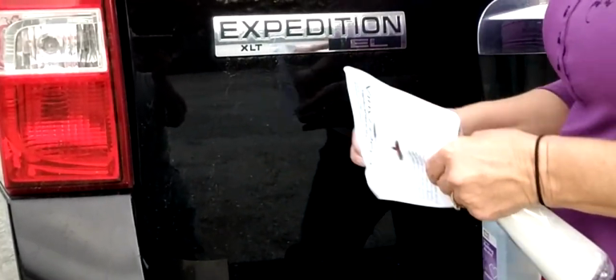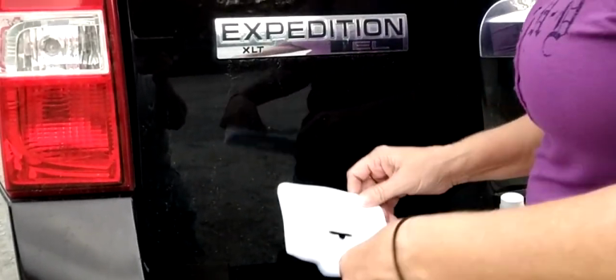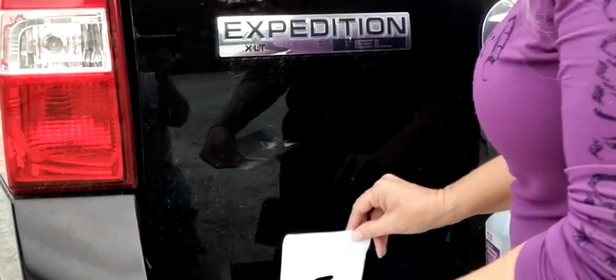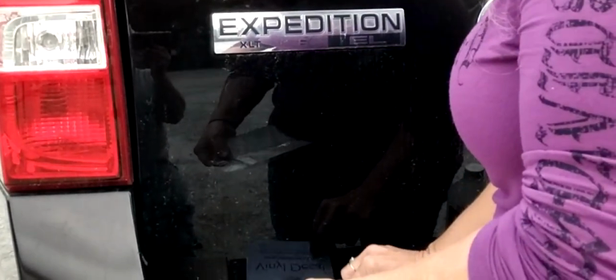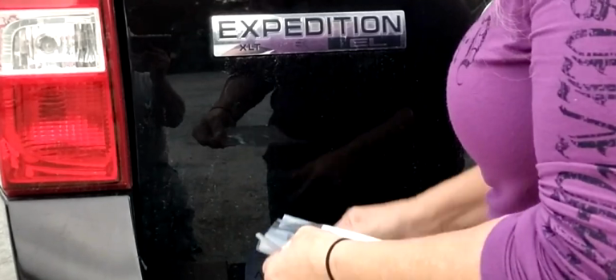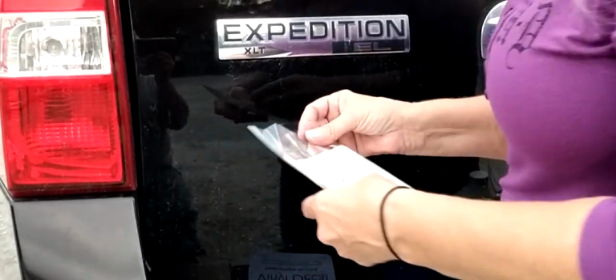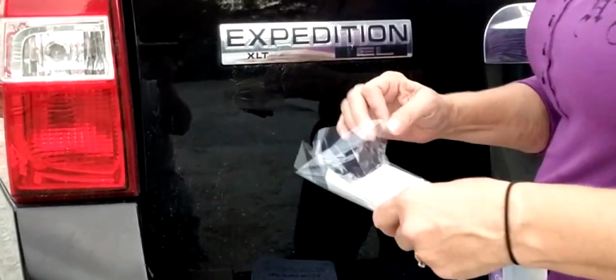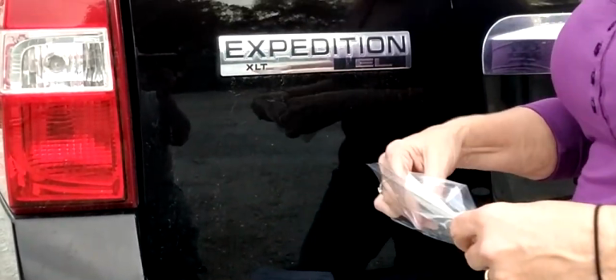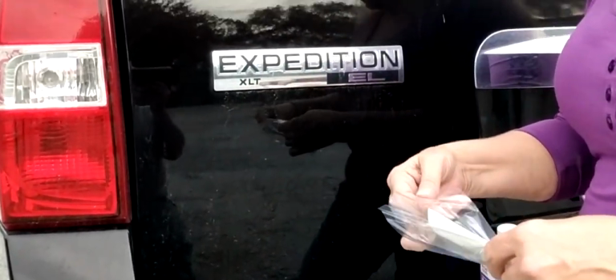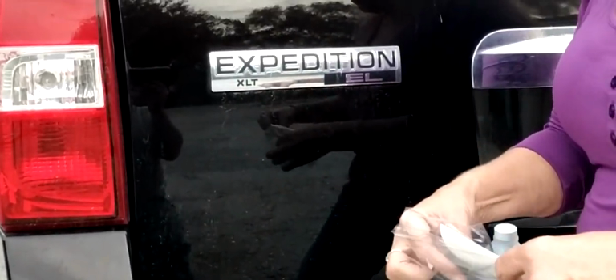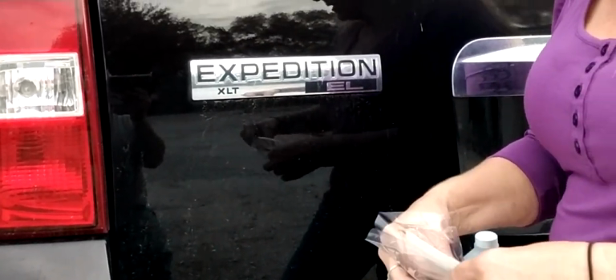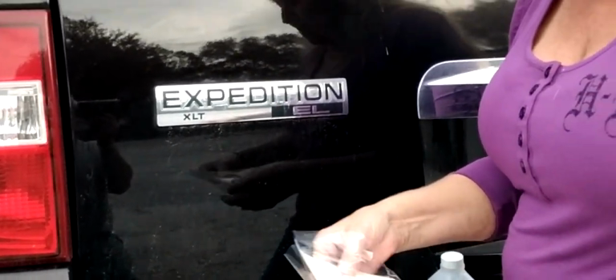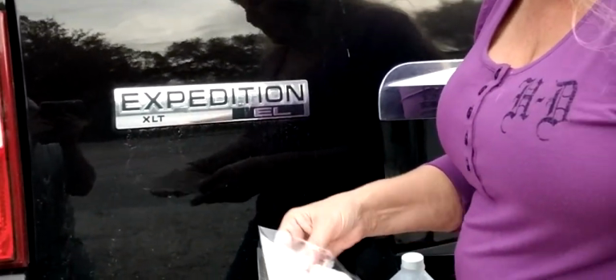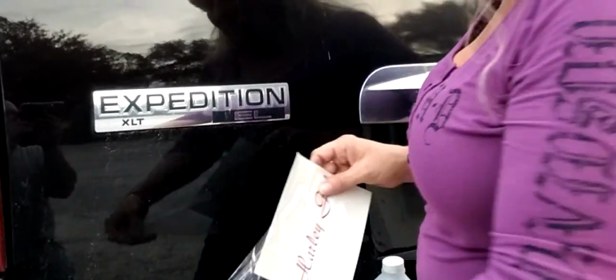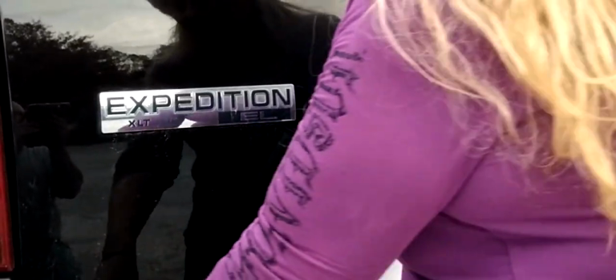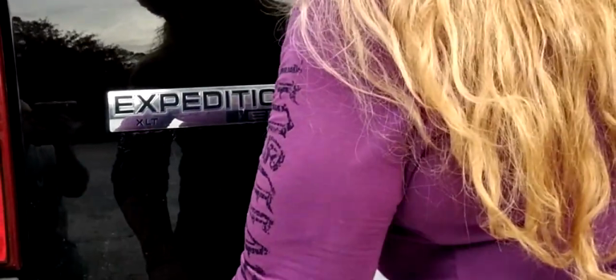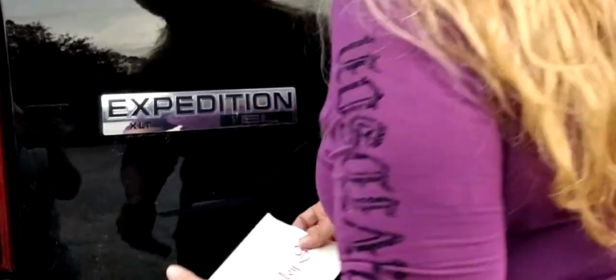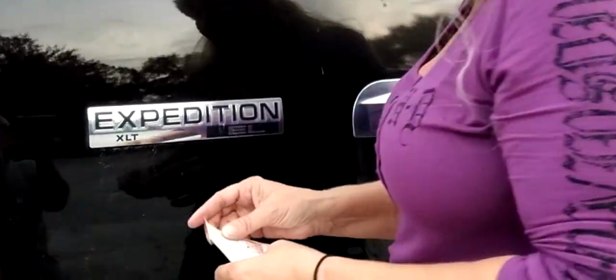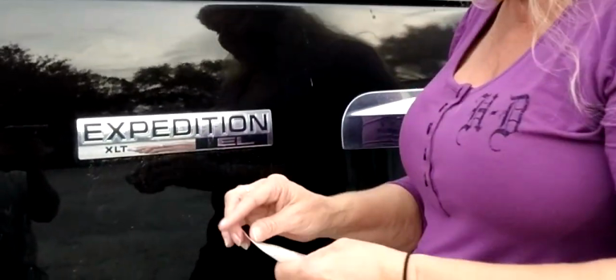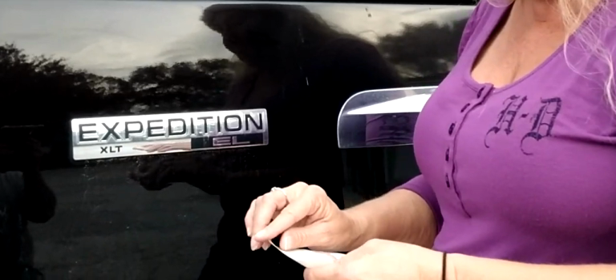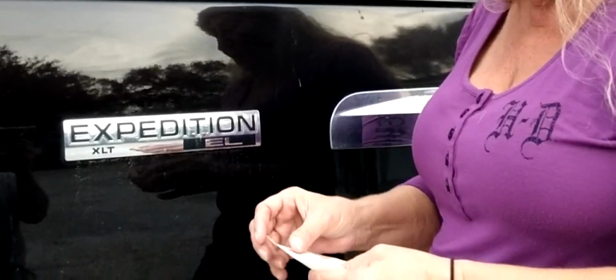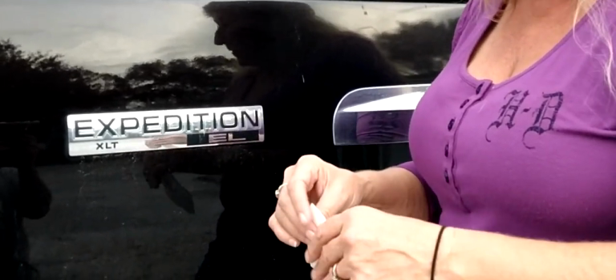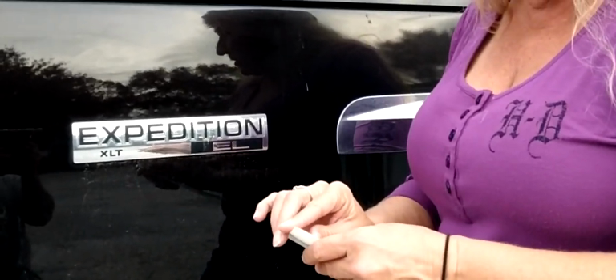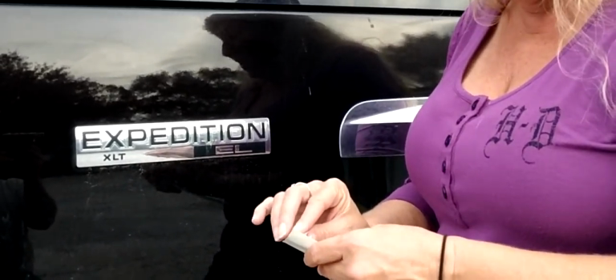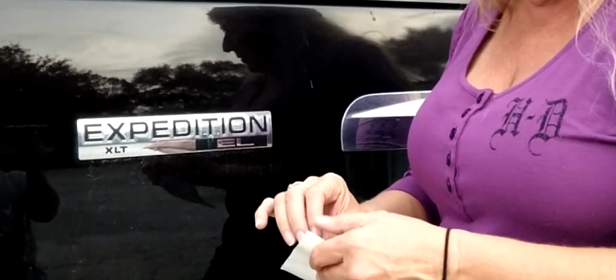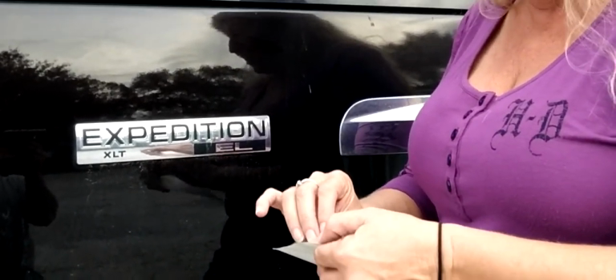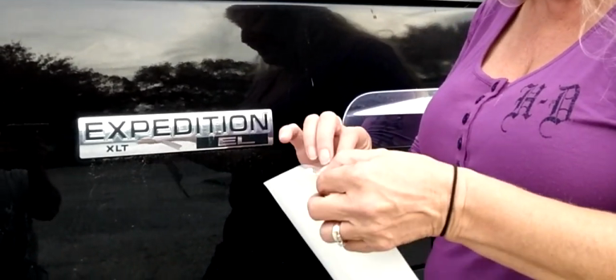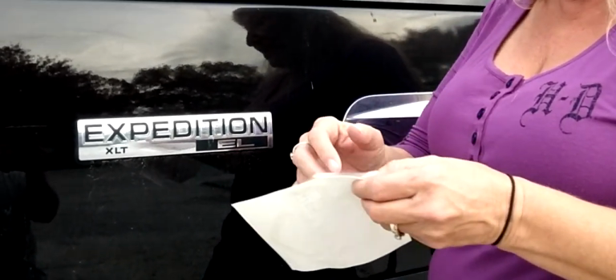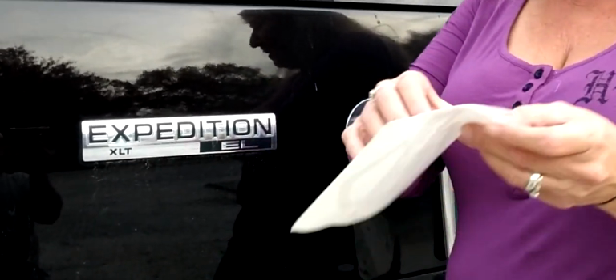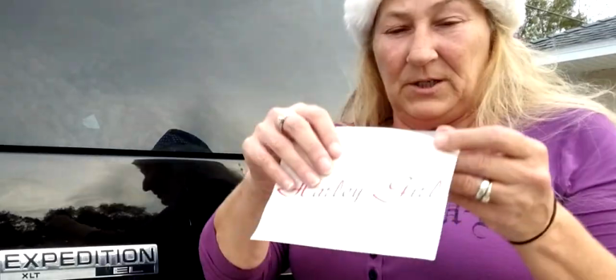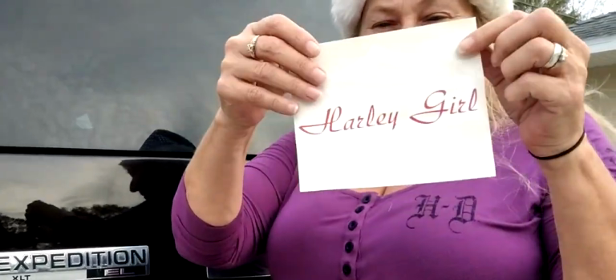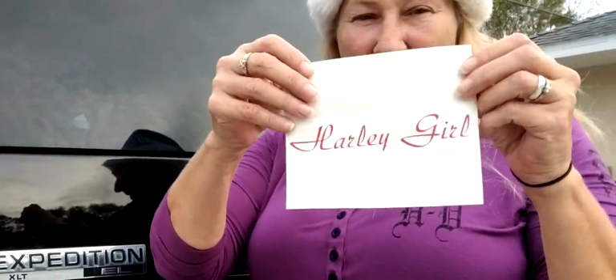A hot day is the best day to do it because there is some adhesive on the back of these. They are permanent and water resistant, but there's also a way to take them off without damaging your vehicle, so that's good to know.